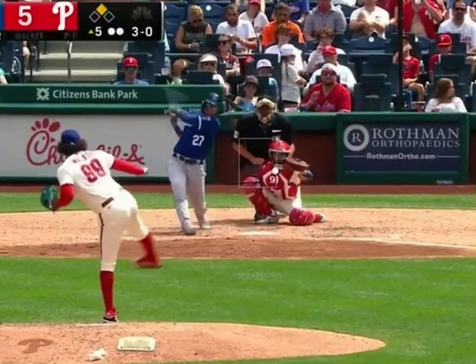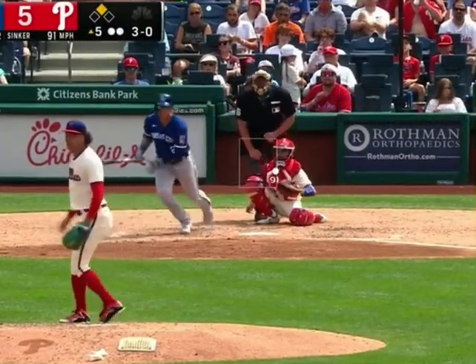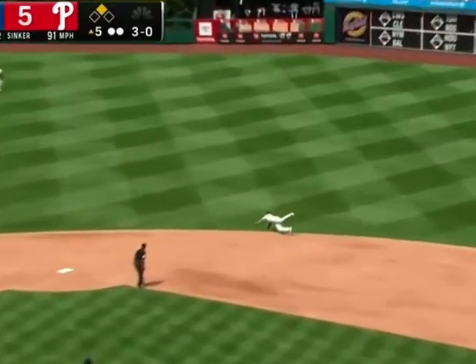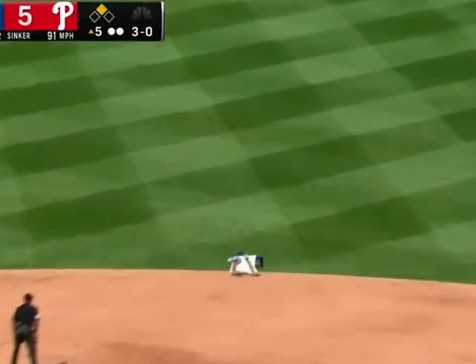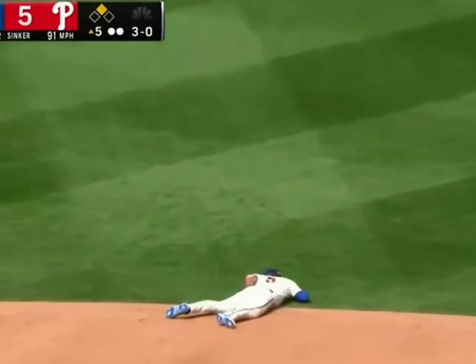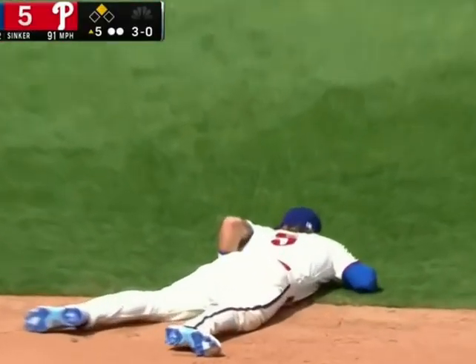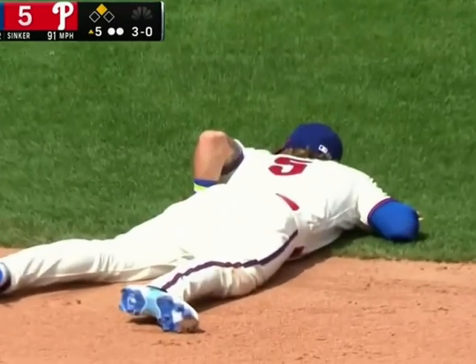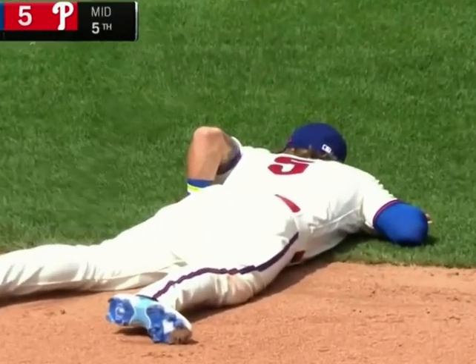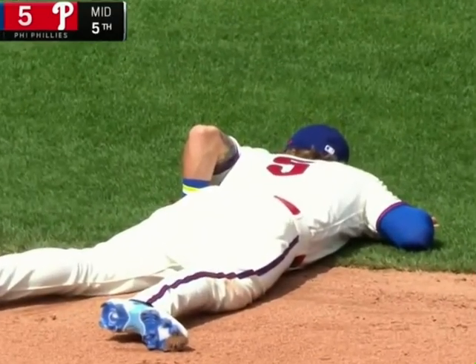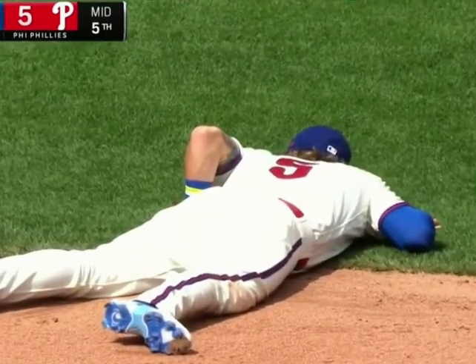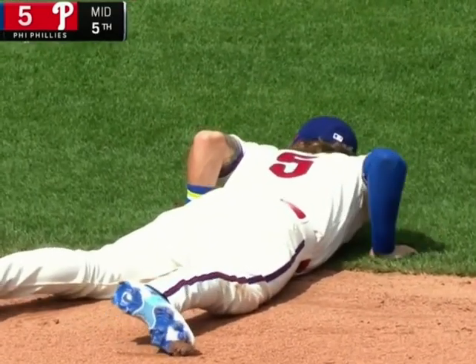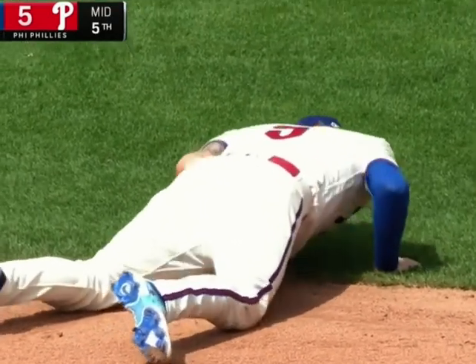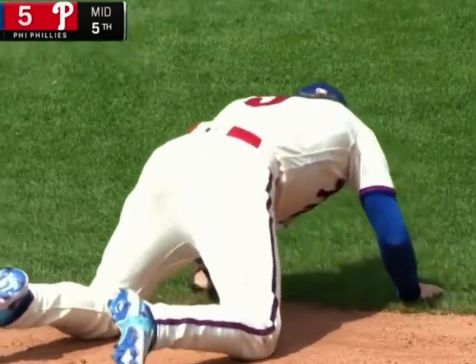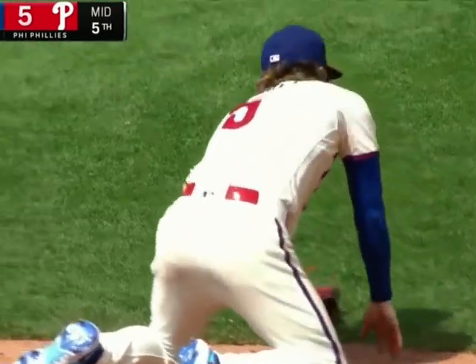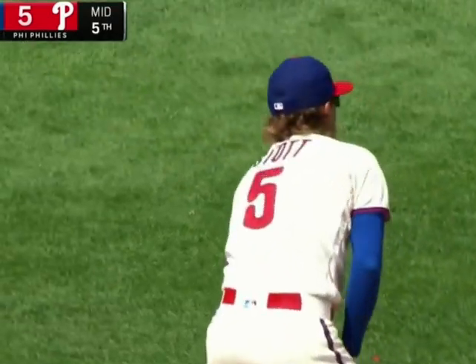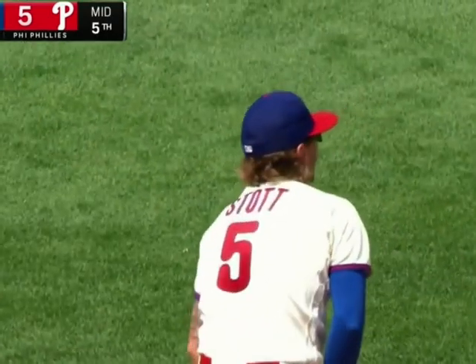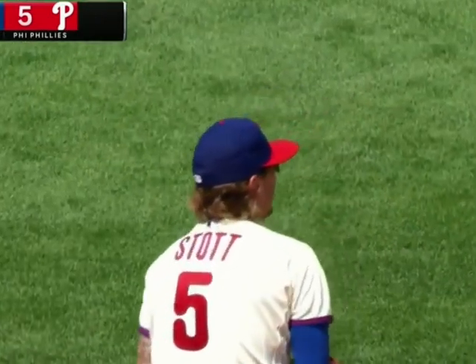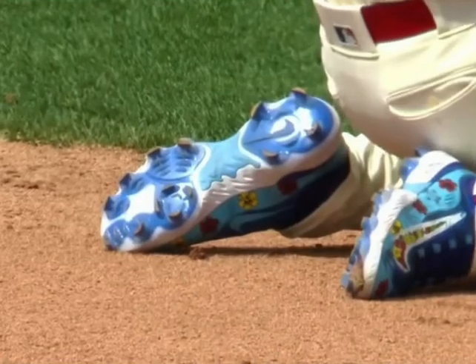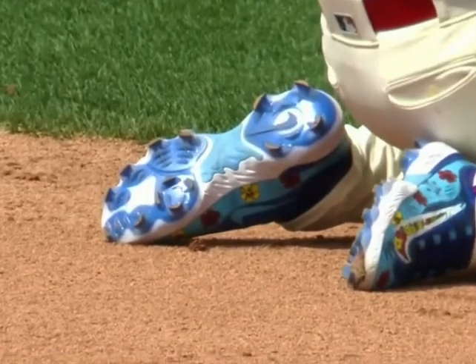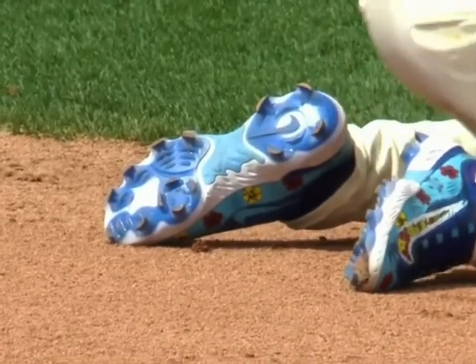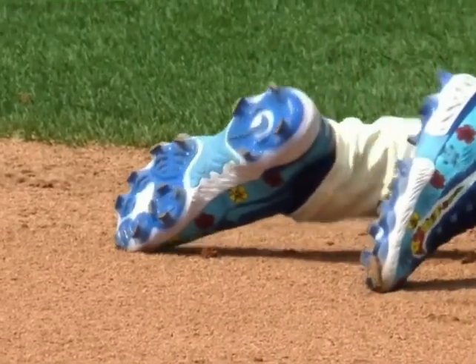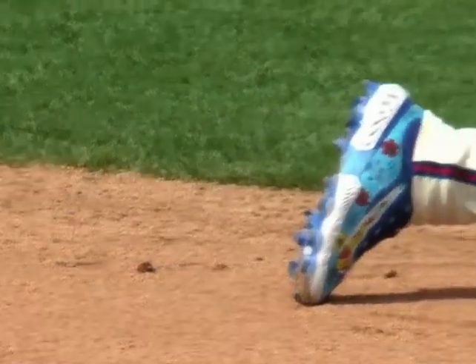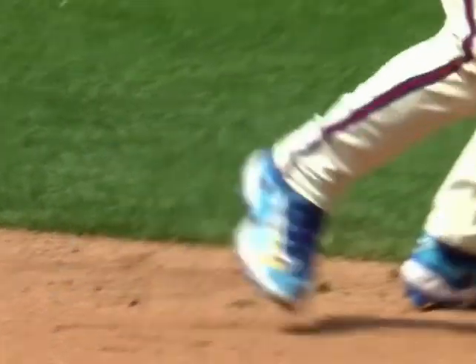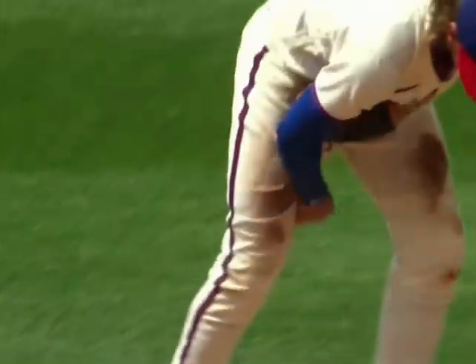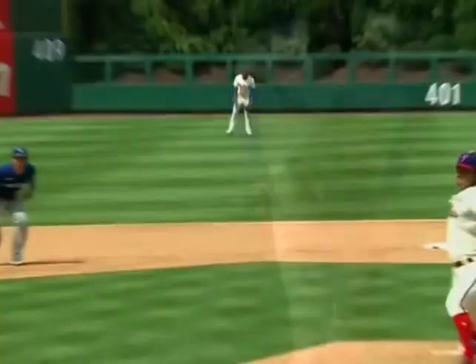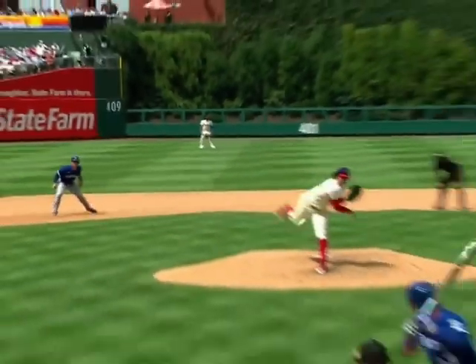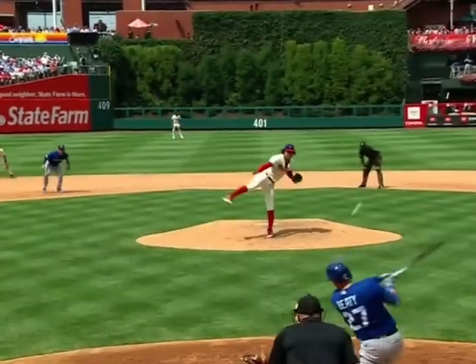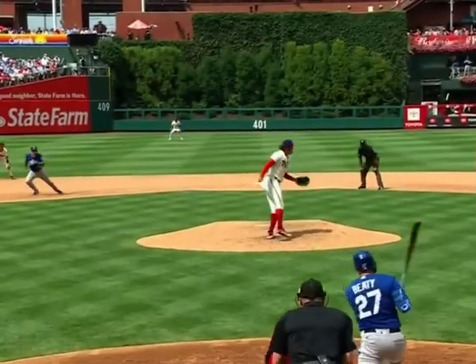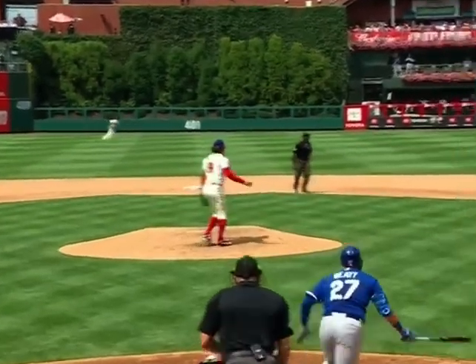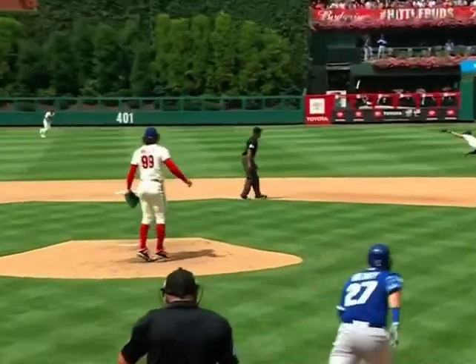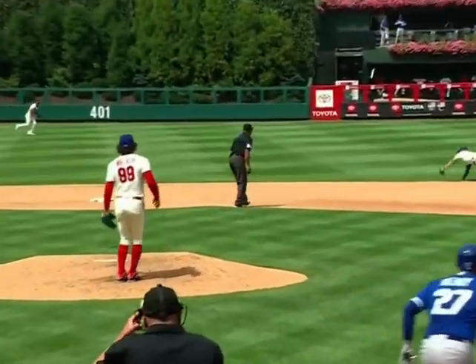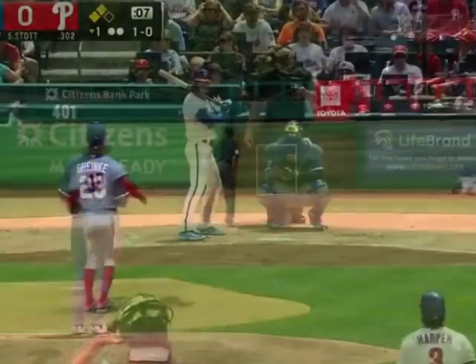And he swings and lines one — diving catch made by Bryson Stotts. Great reaction. Those new shoes getting some work in. And he just saved a run here in the fifth inning.